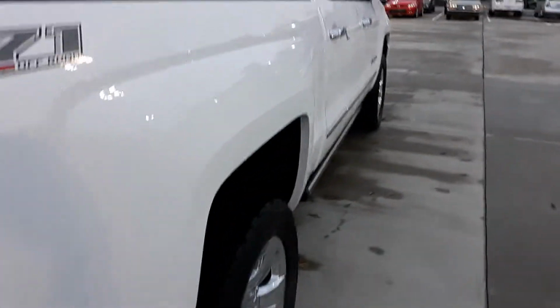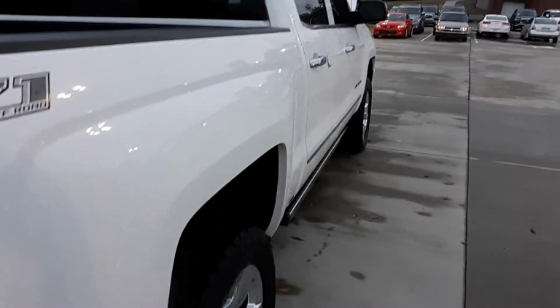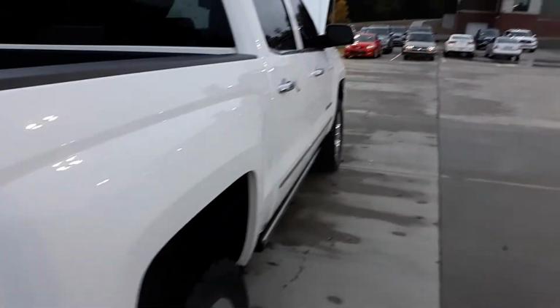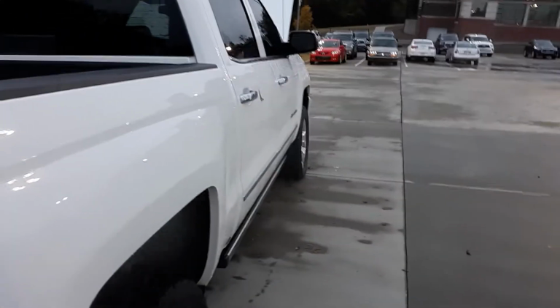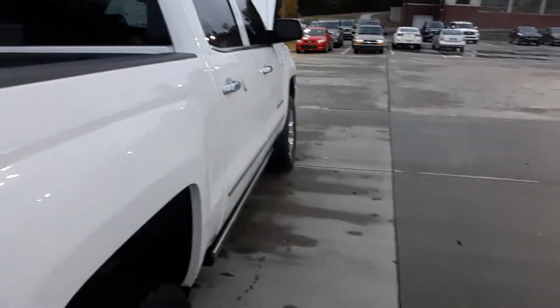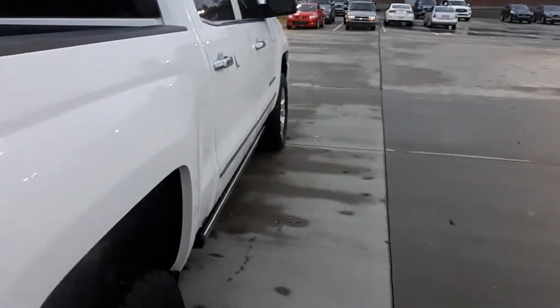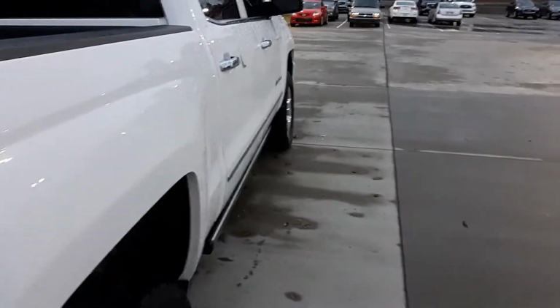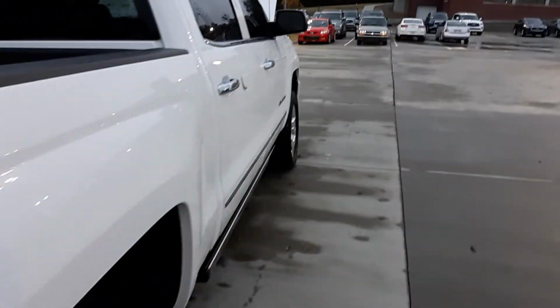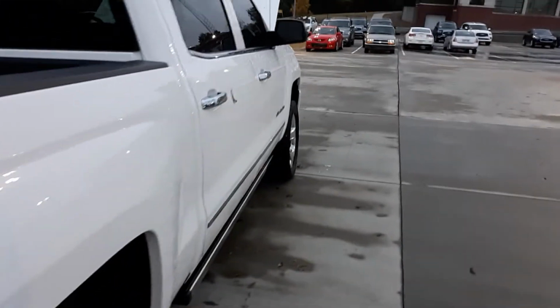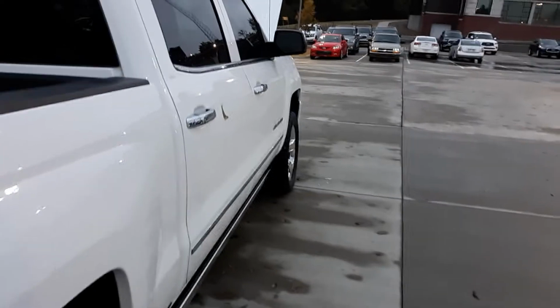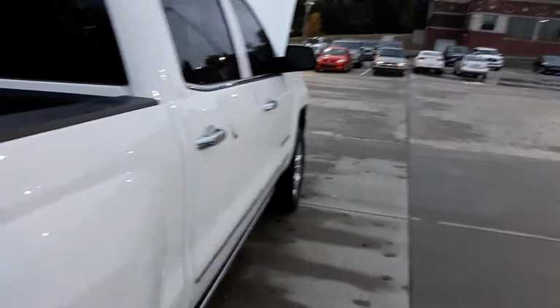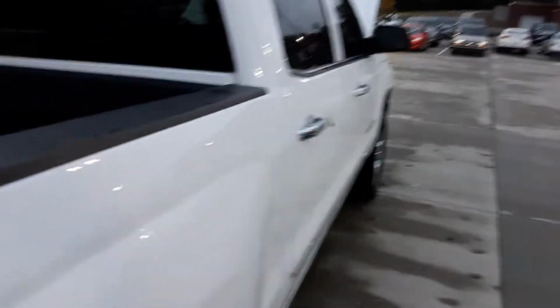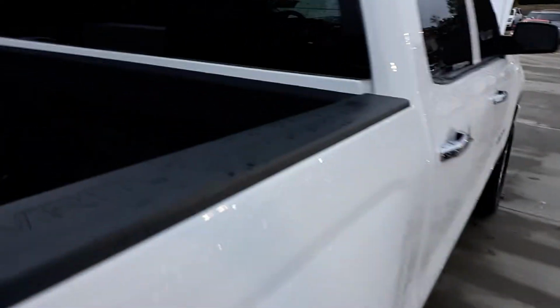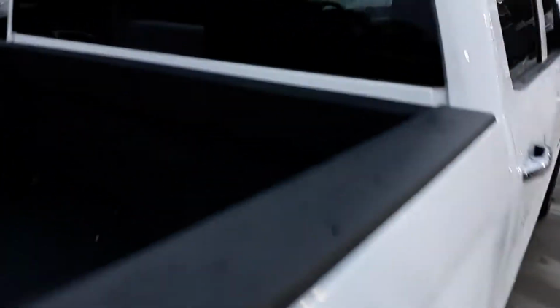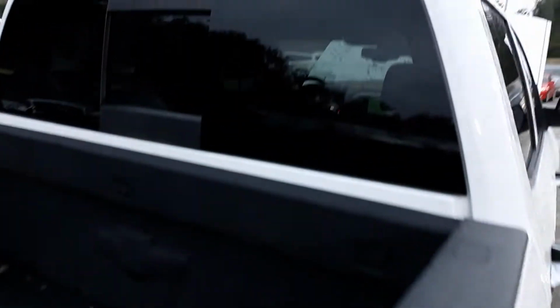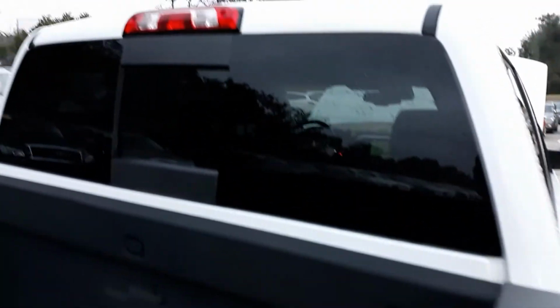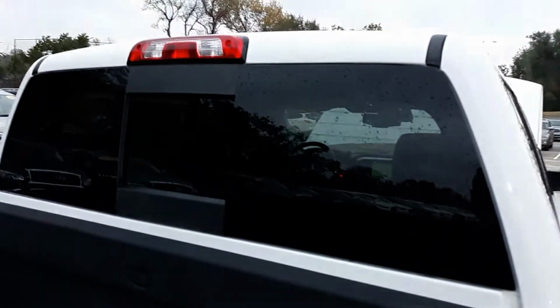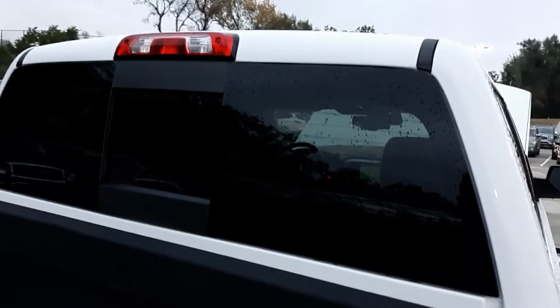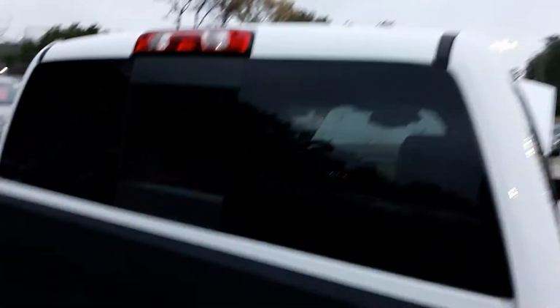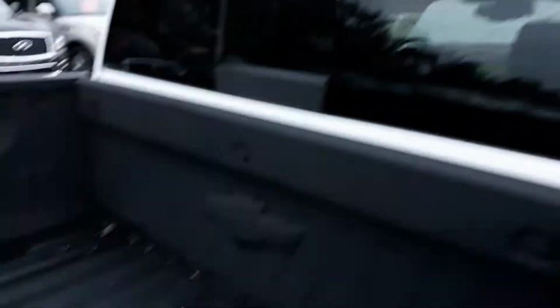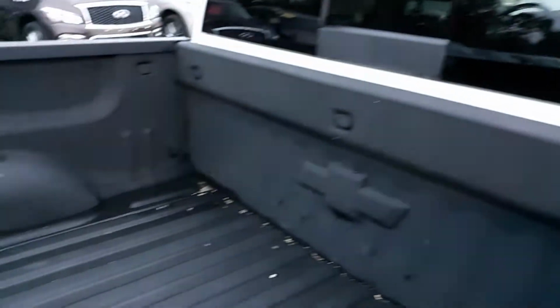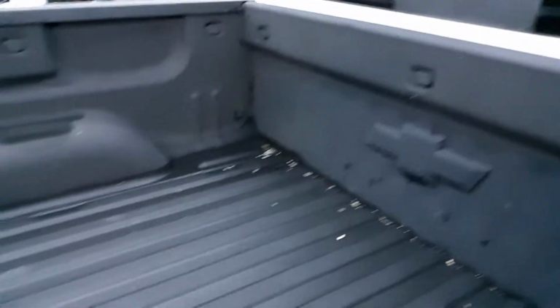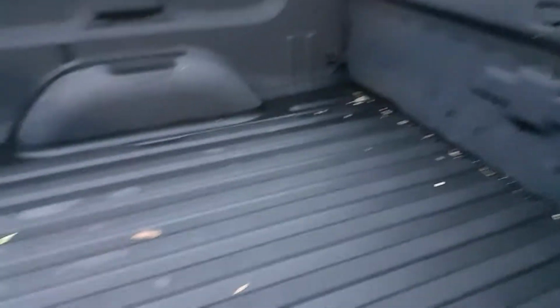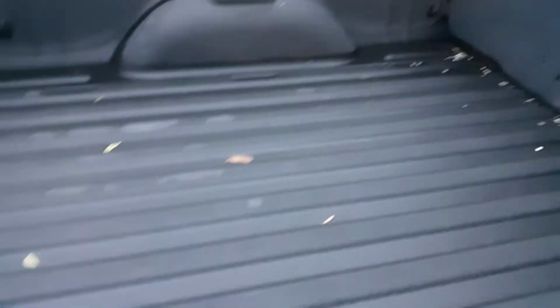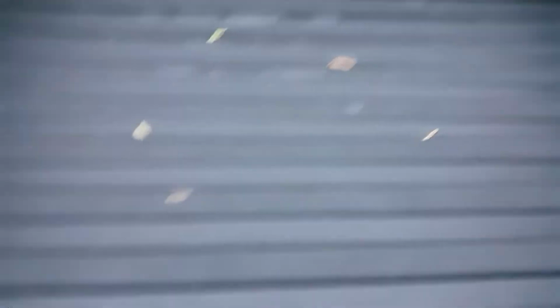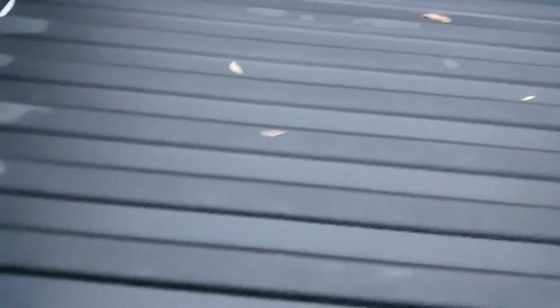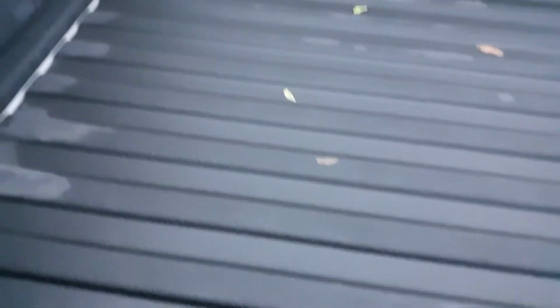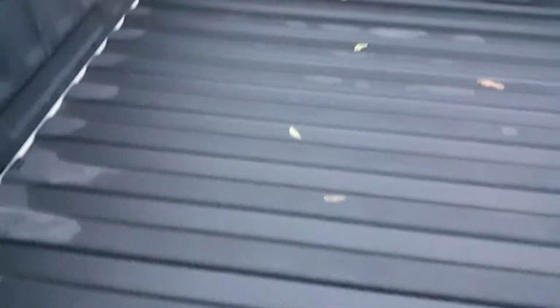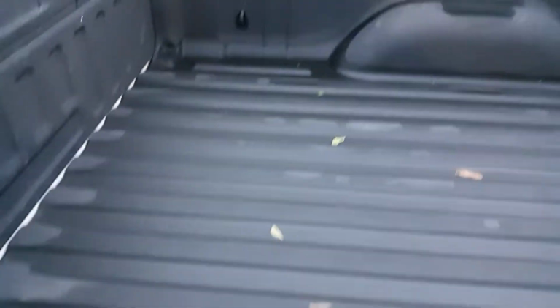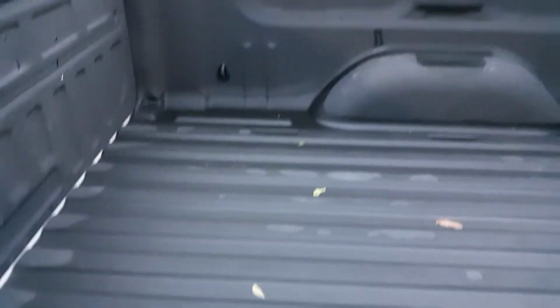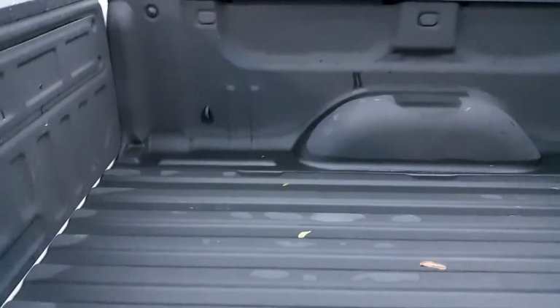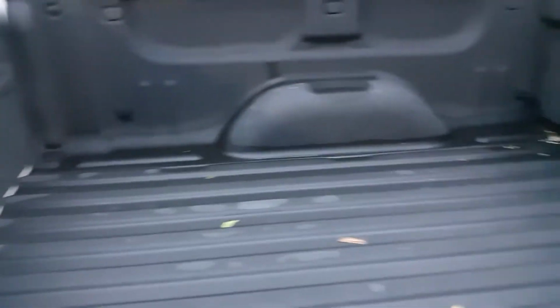It's wet from the rain, but I don't see any dings or scratches at all on the body anywhere. It's got the sliding mirror in the rear. It doesn't look like they've hauled anything in the back. It's got all the tie-down places there.